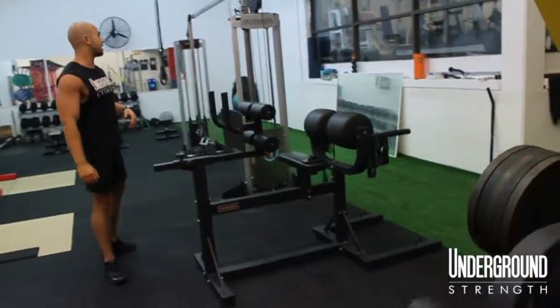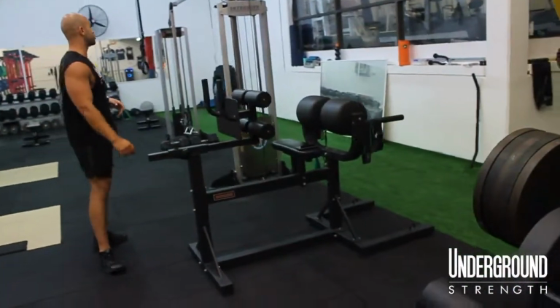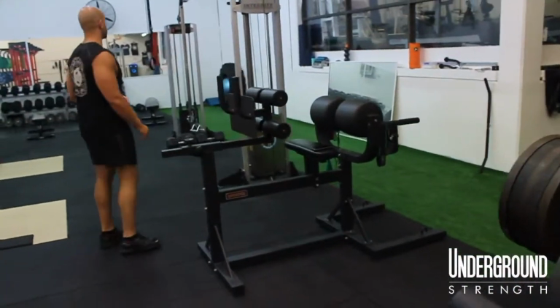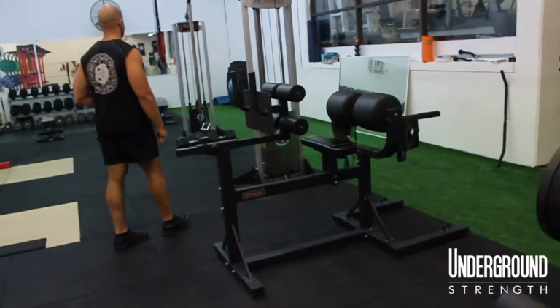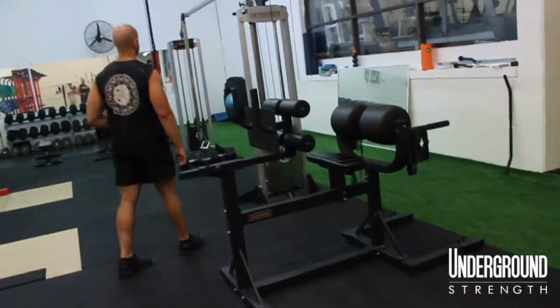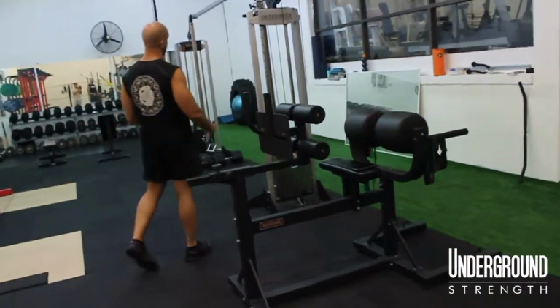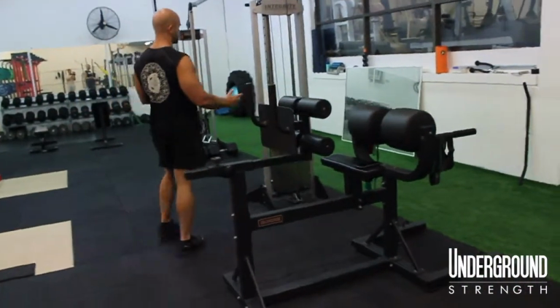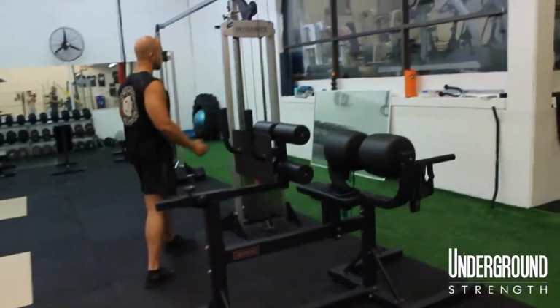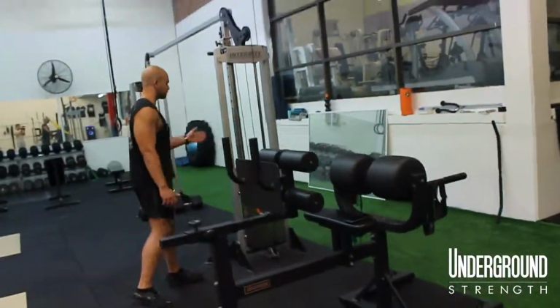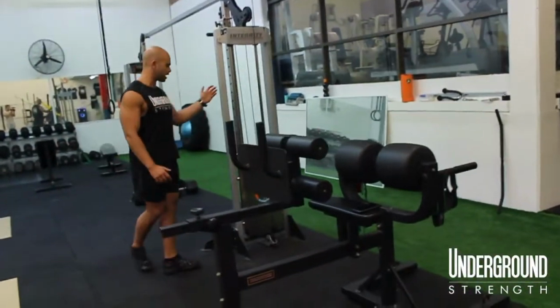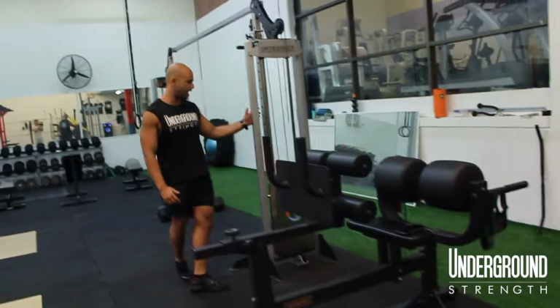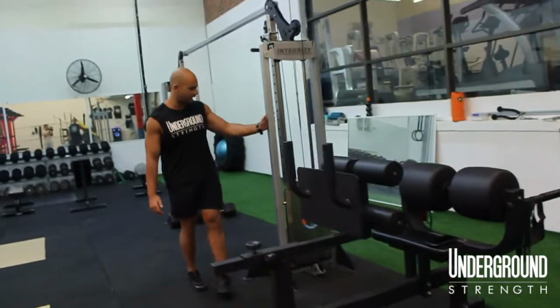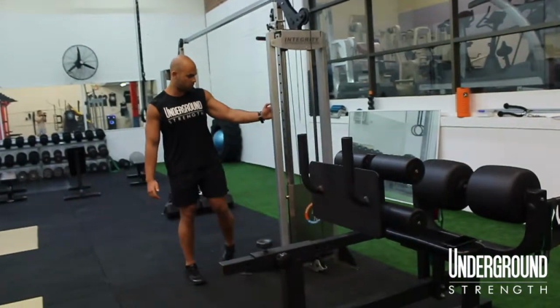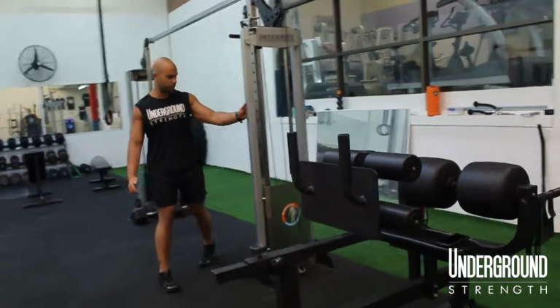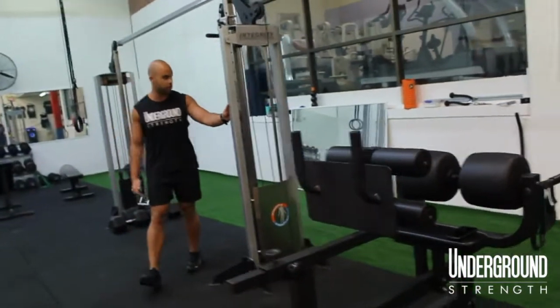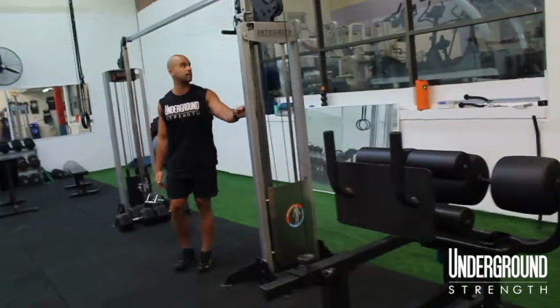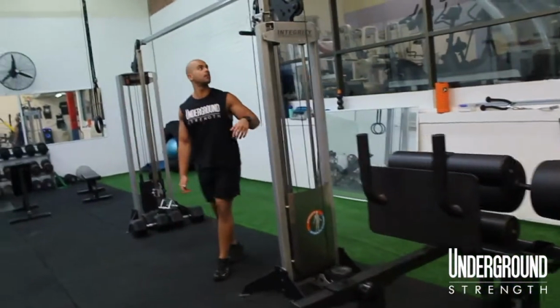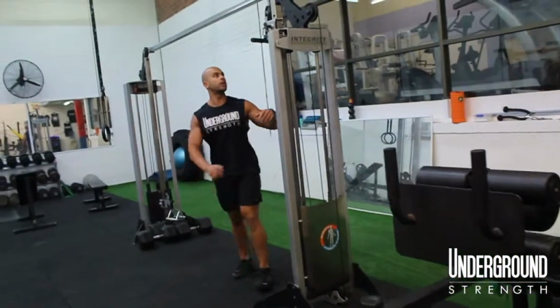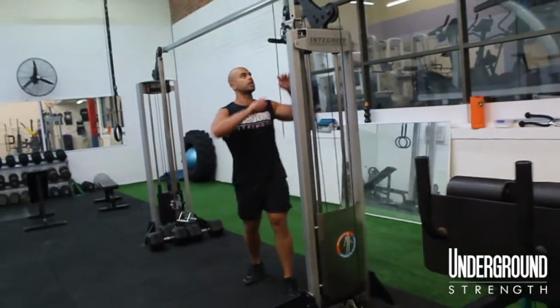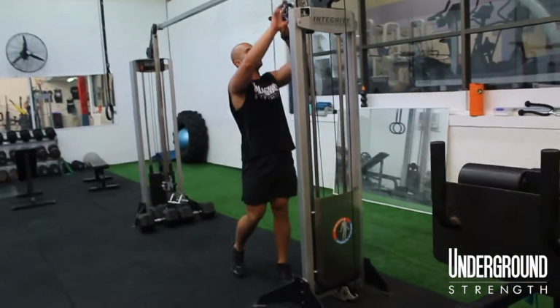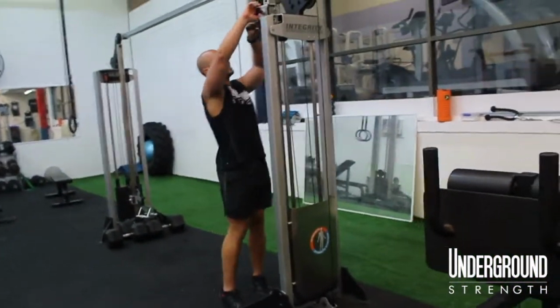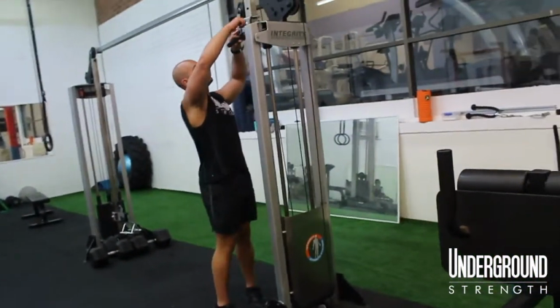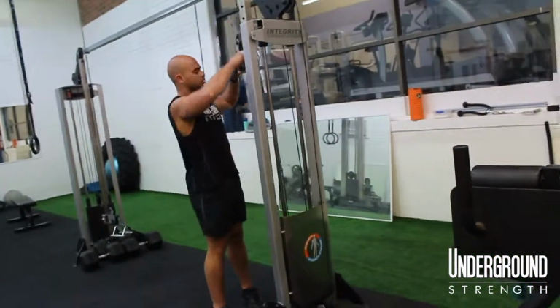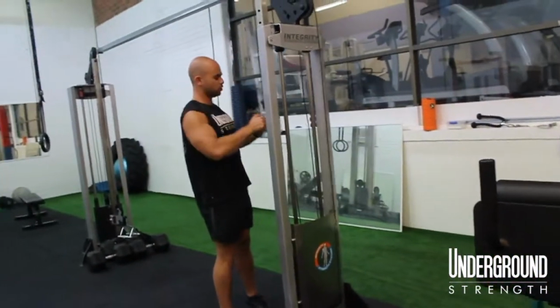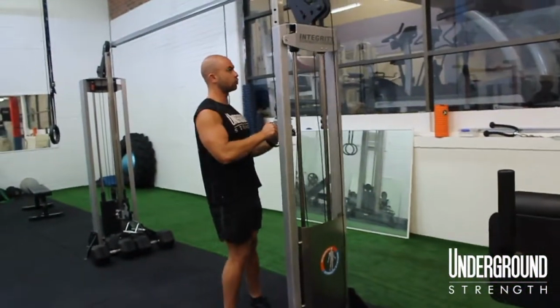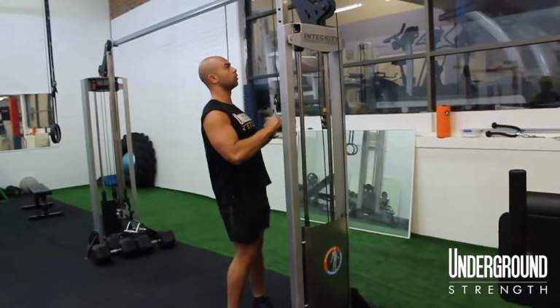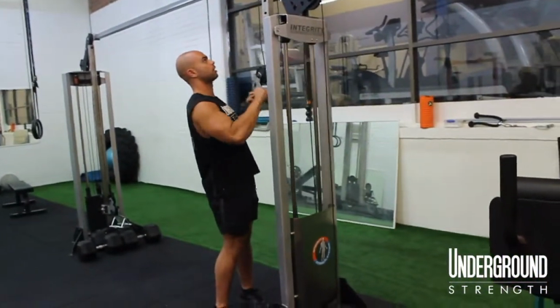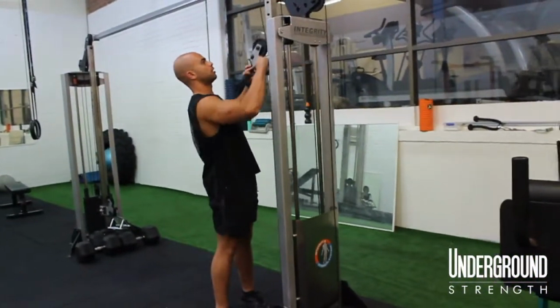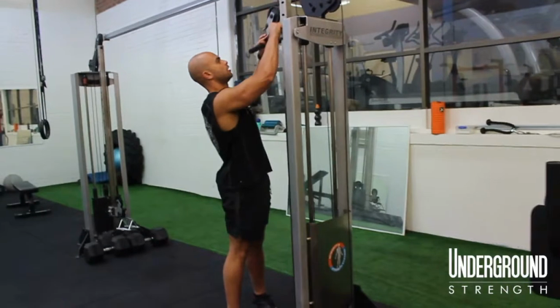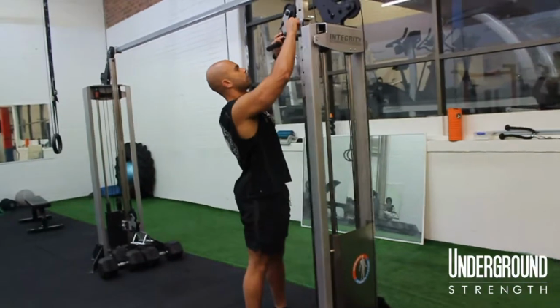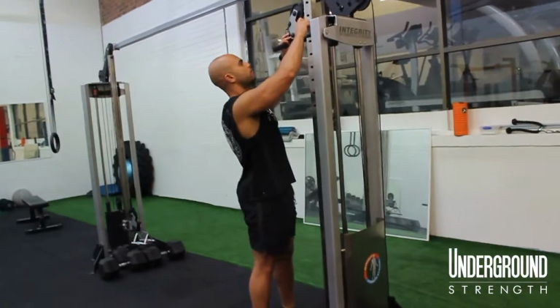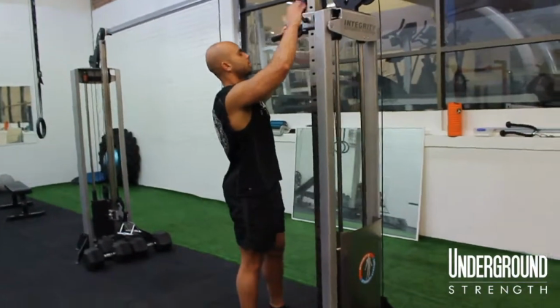And another new machine now down the space — we've got a cable crossover machine.